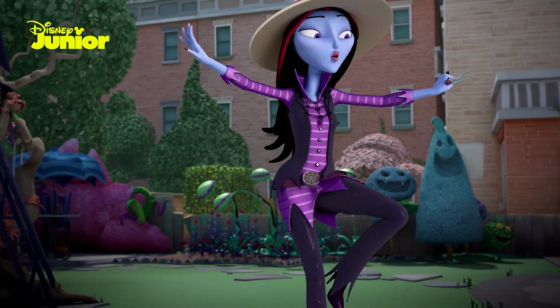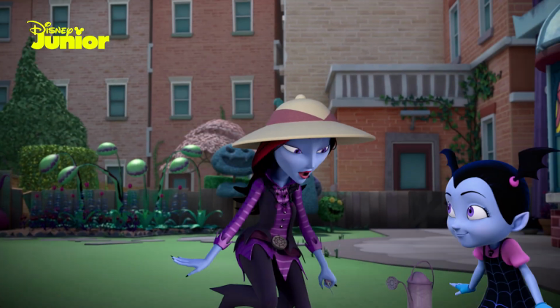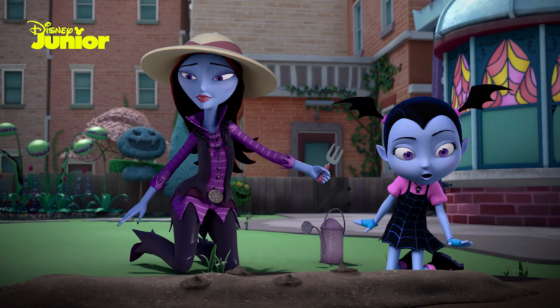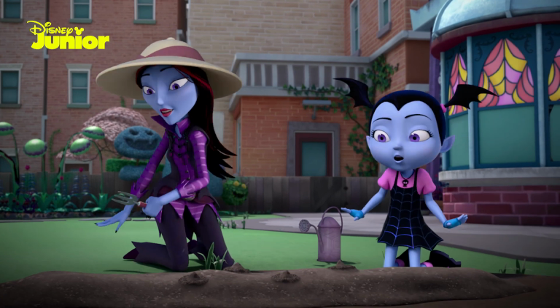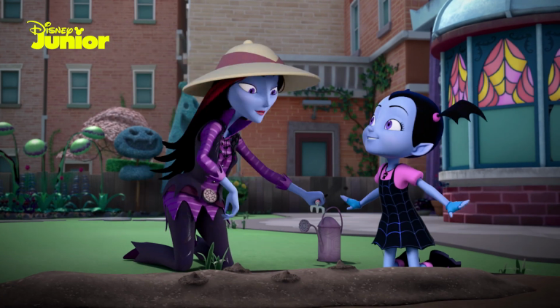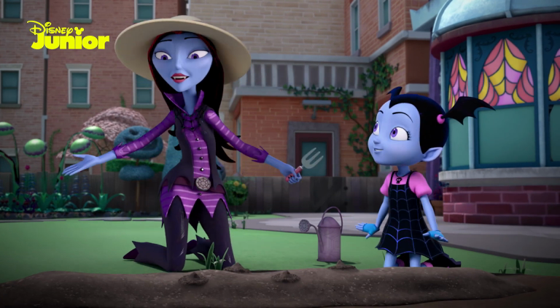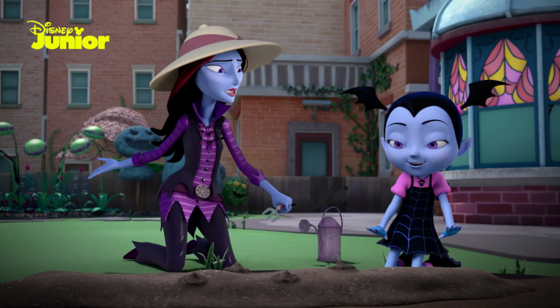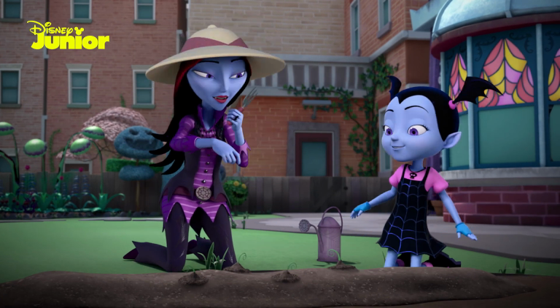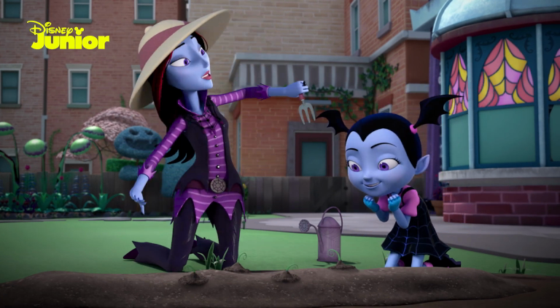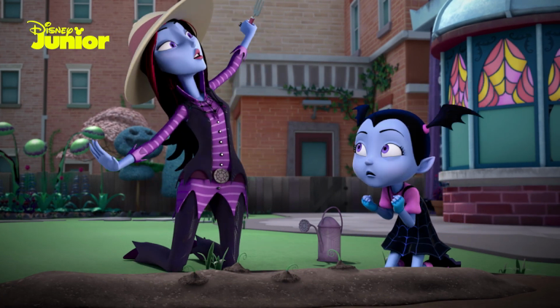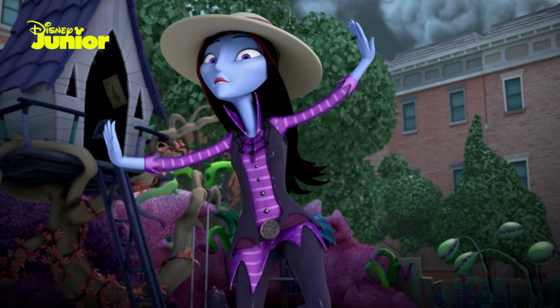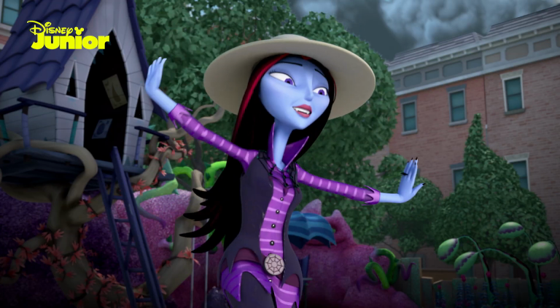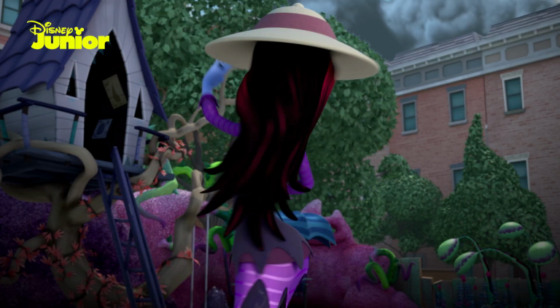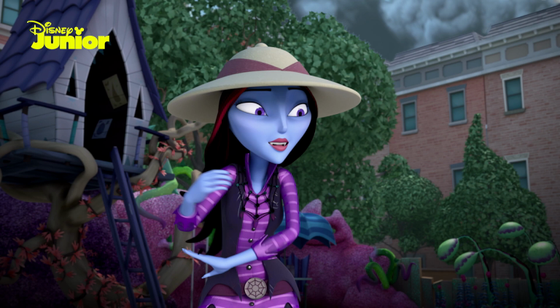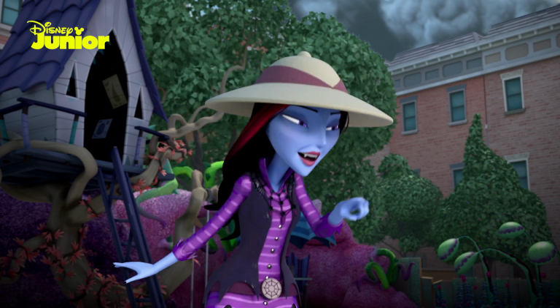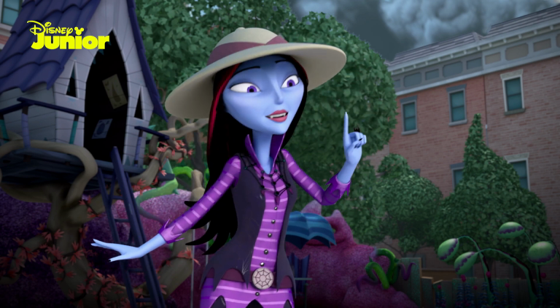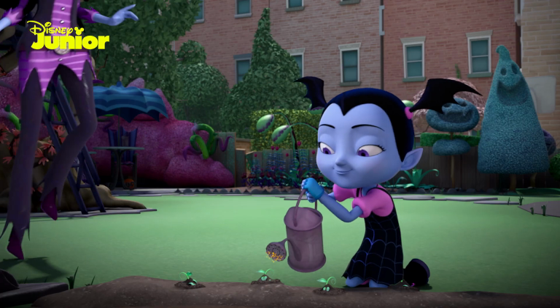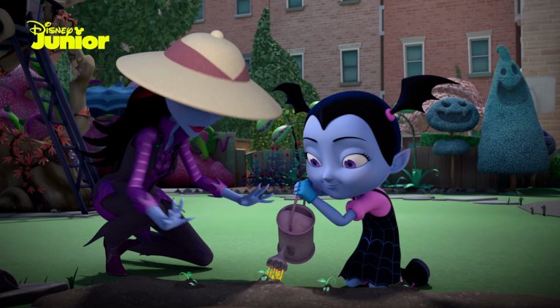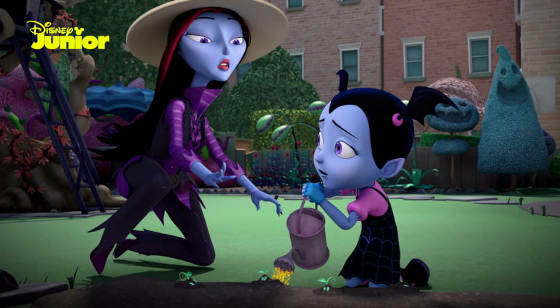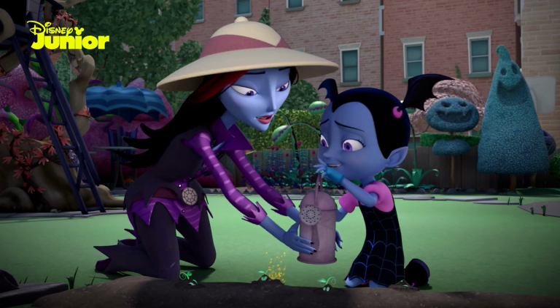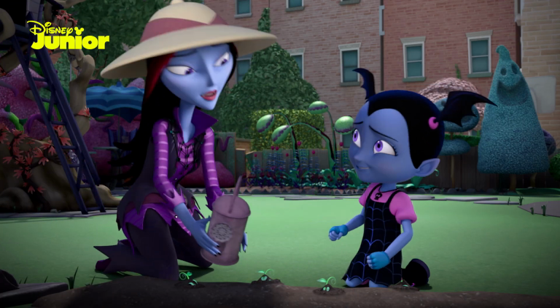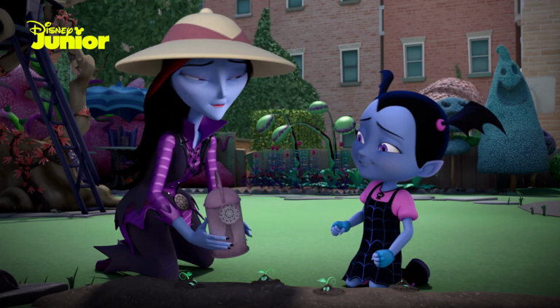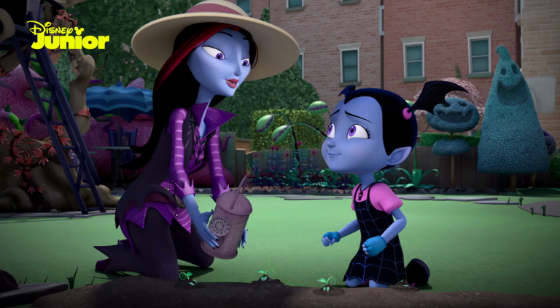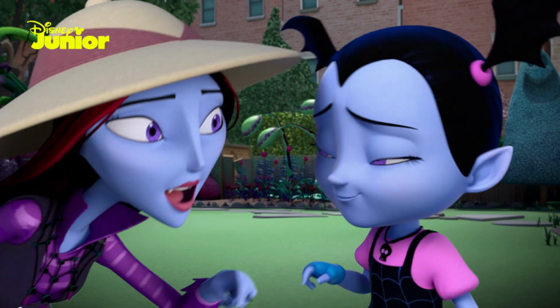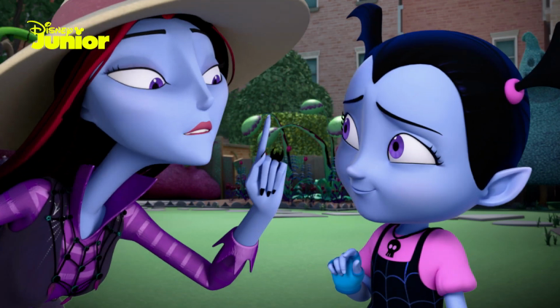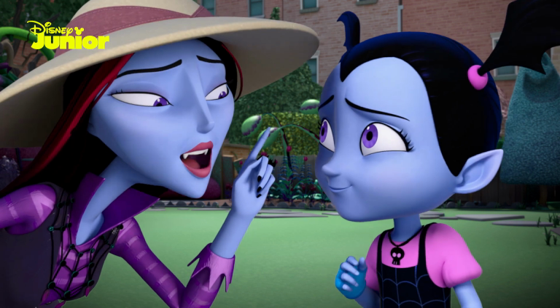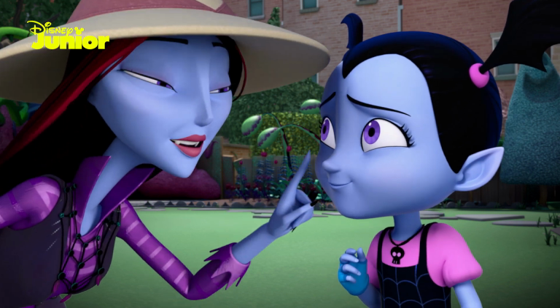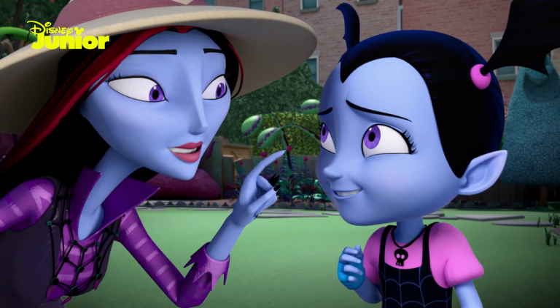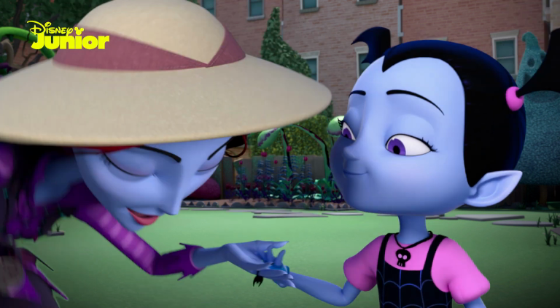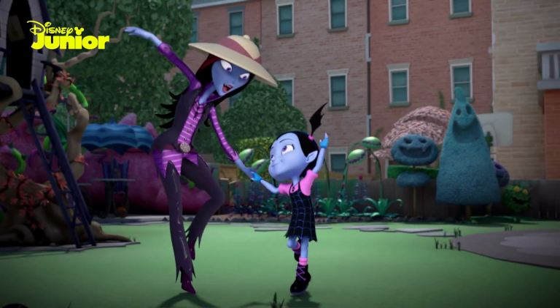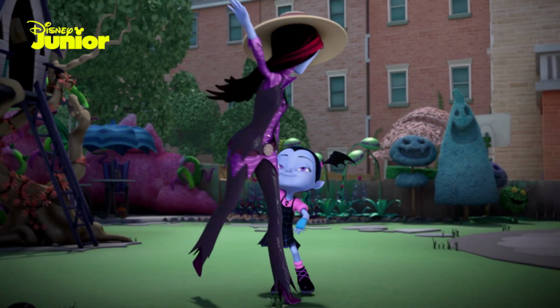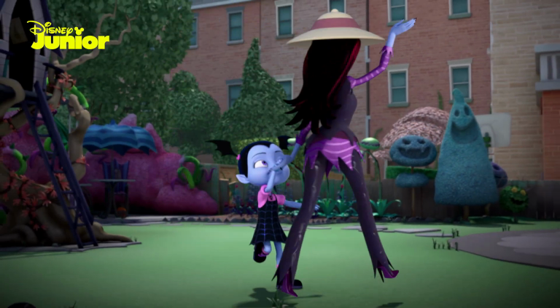We've worked with the soil and planted our seeds, but there are a few things that our garden needs. The potion — be careful, don't sprinkle too much. You must have a delicate touch for the perfect pumpkin.